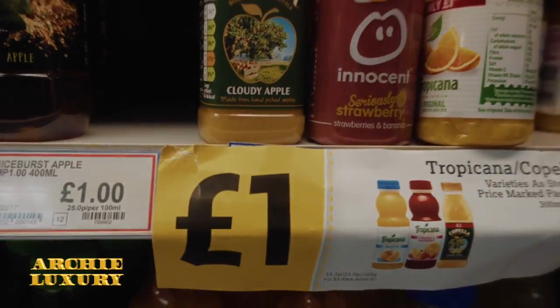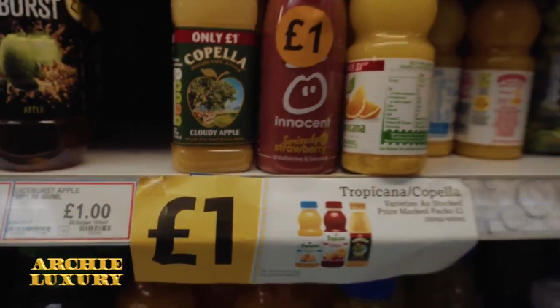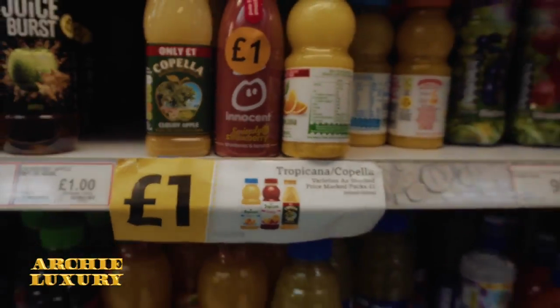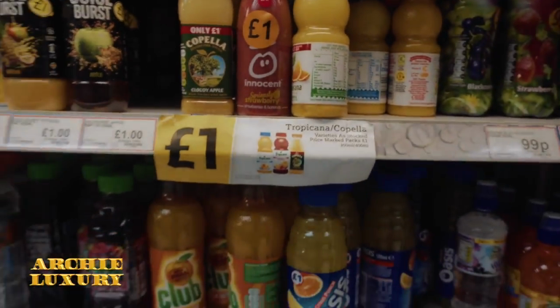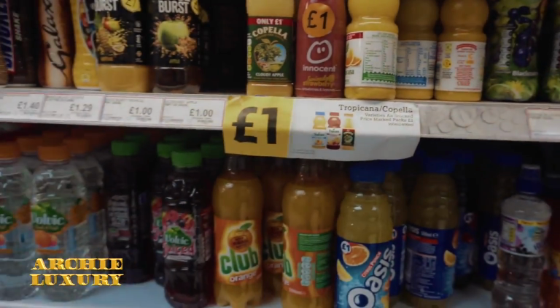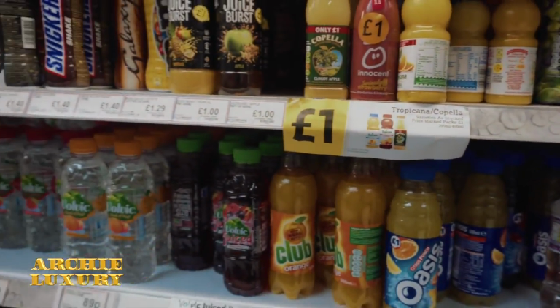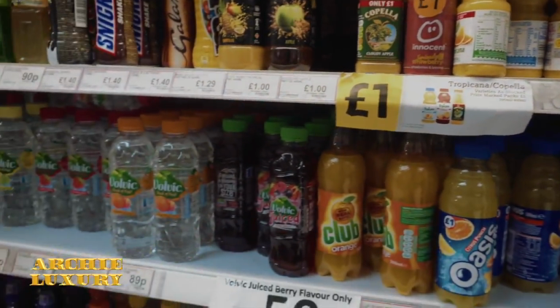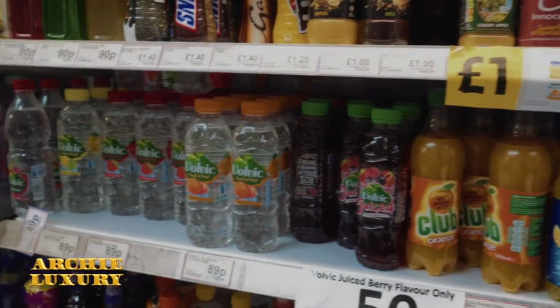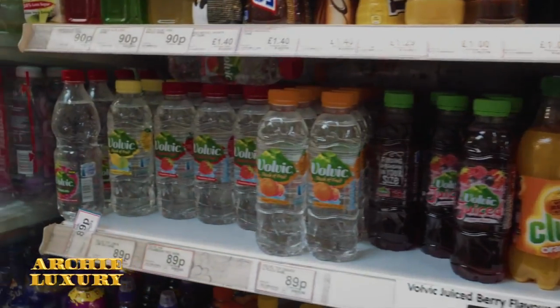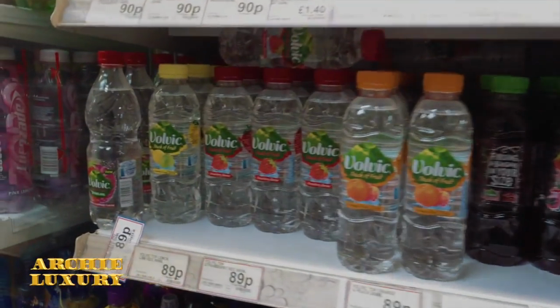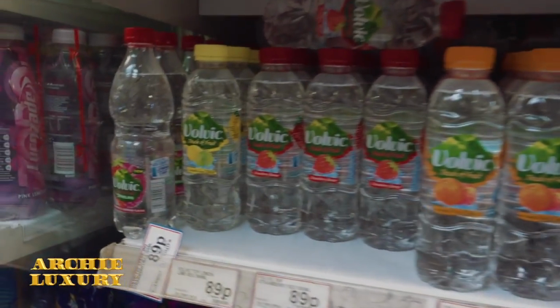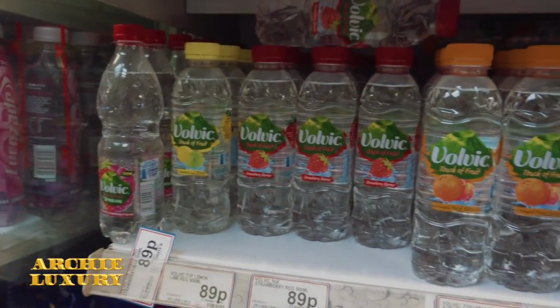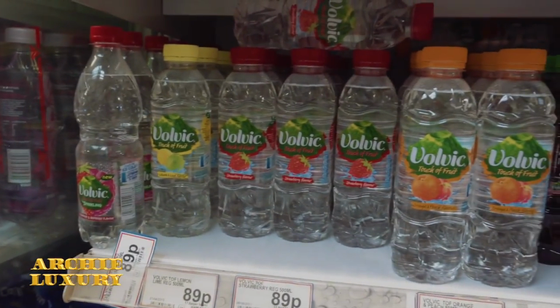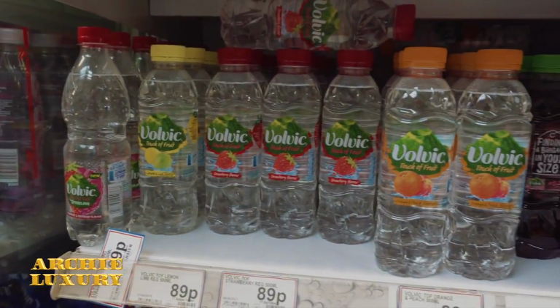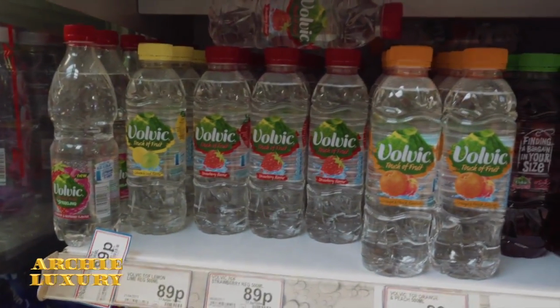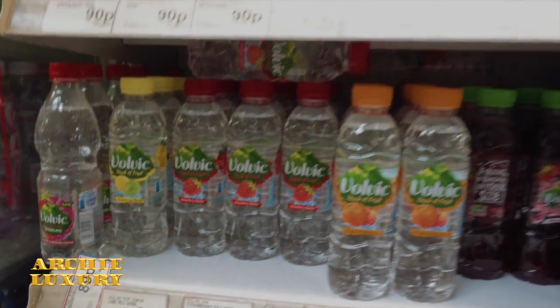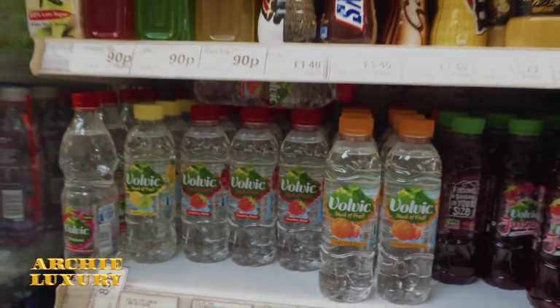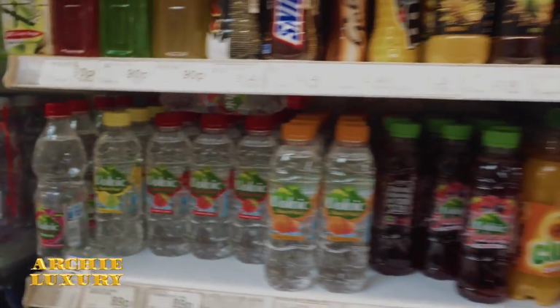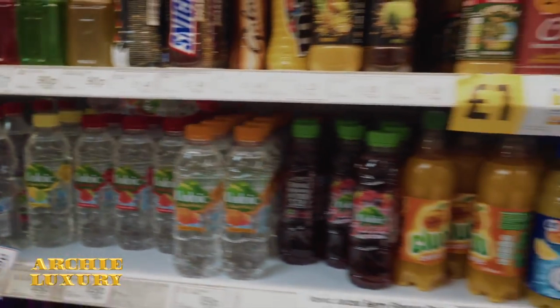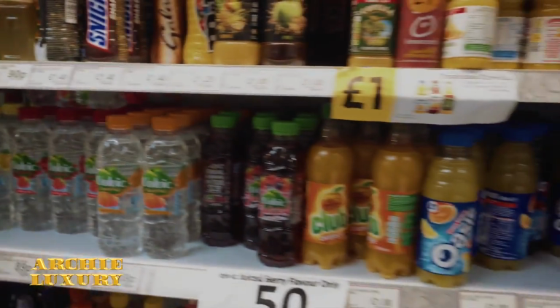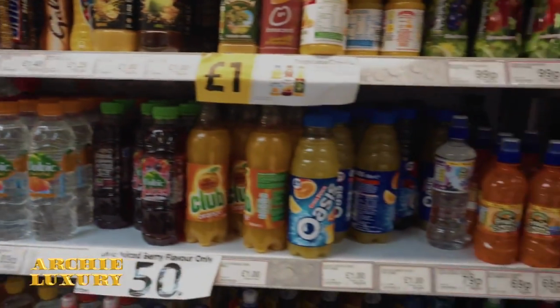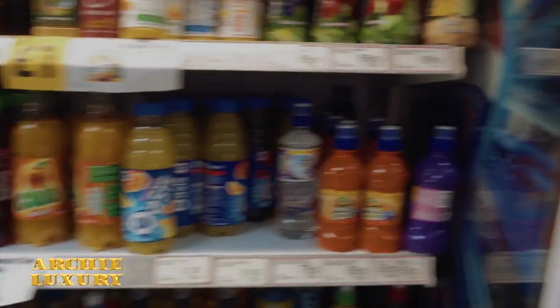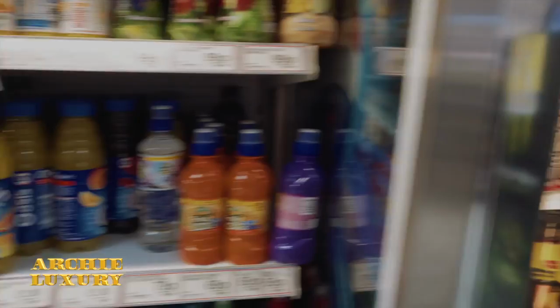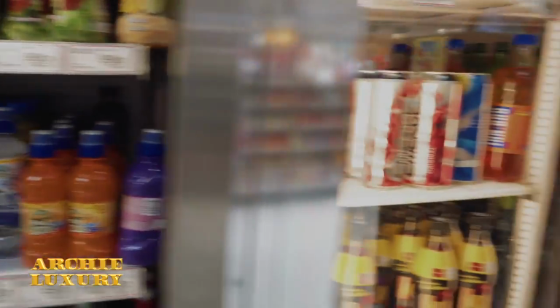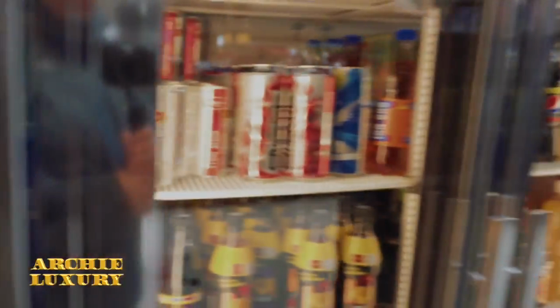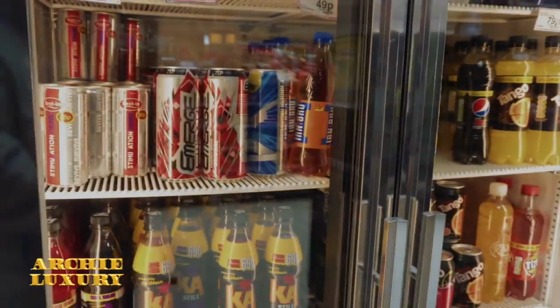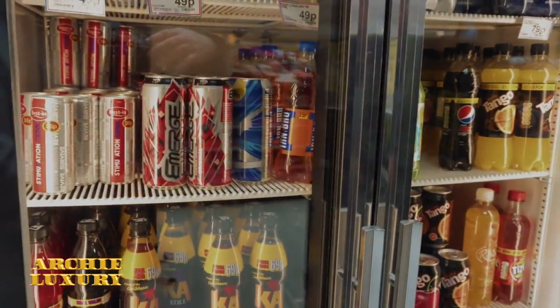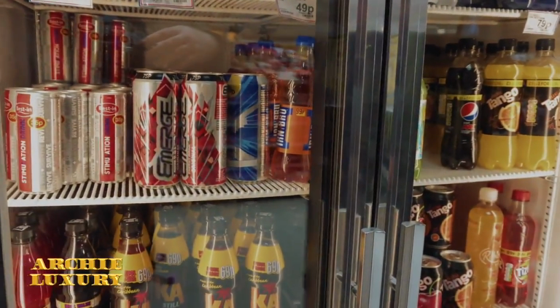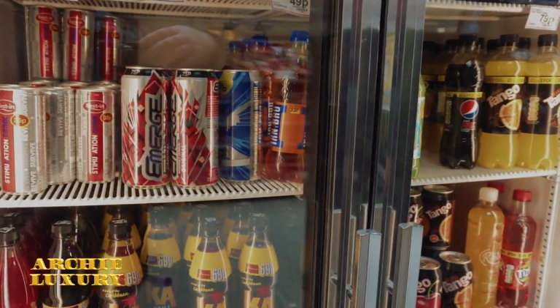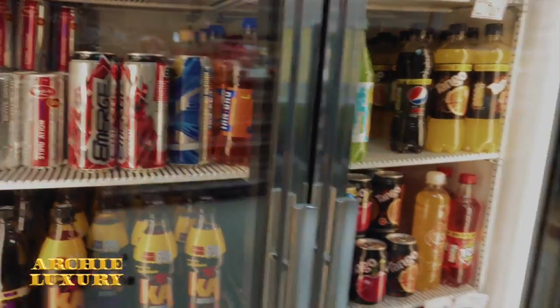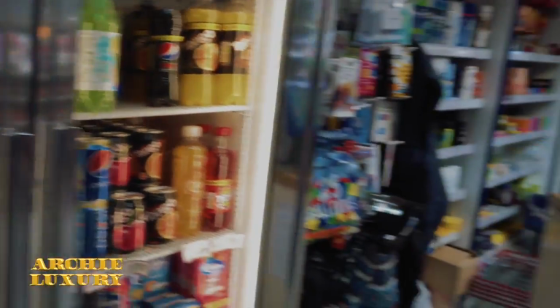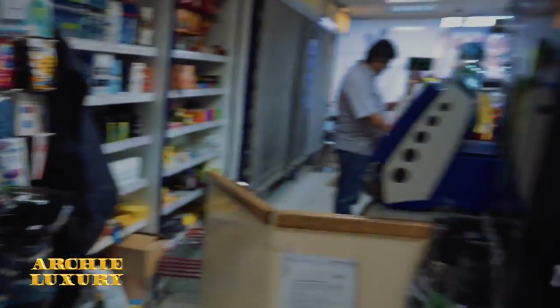Orange juice, apple juice — a pound. Water, 89 pence. And you see all the energy drinks as well.